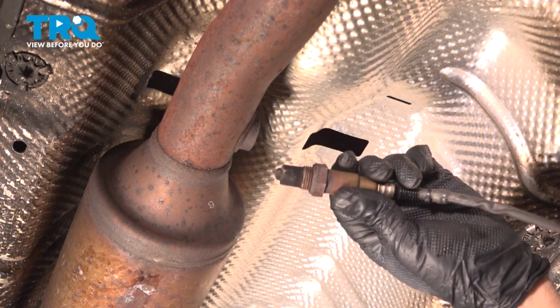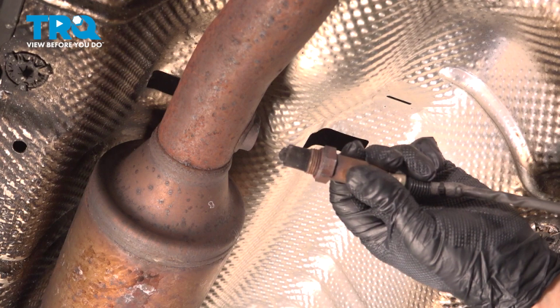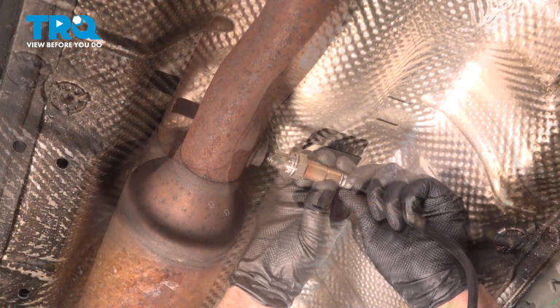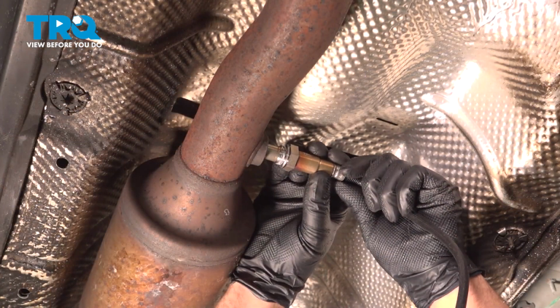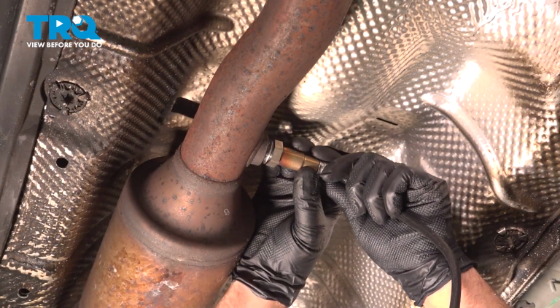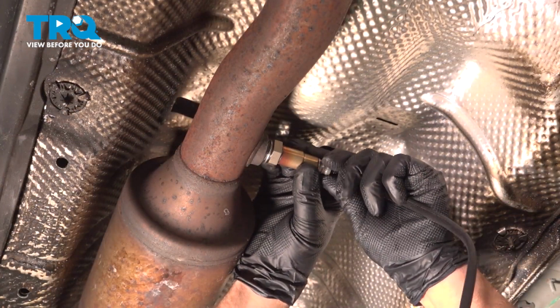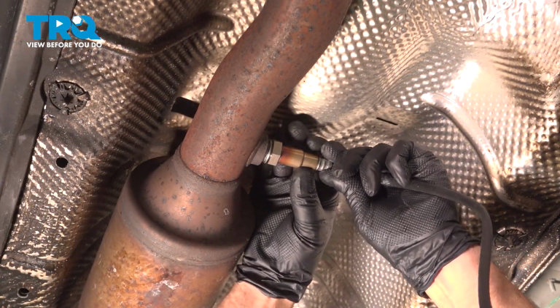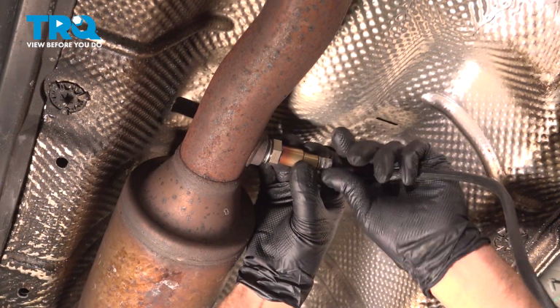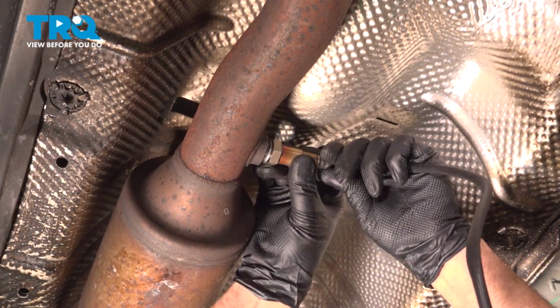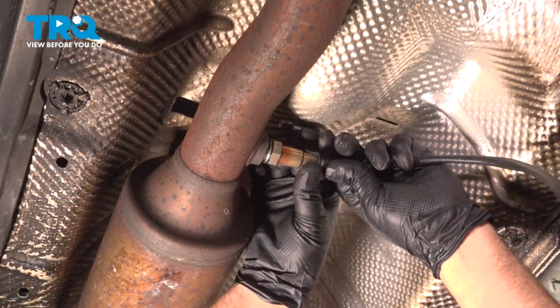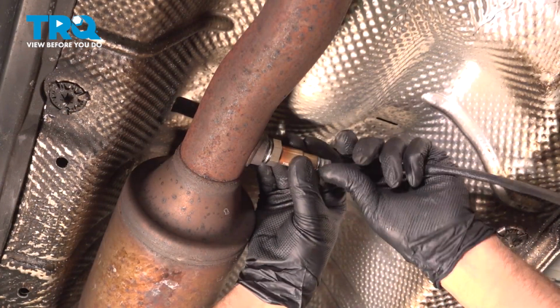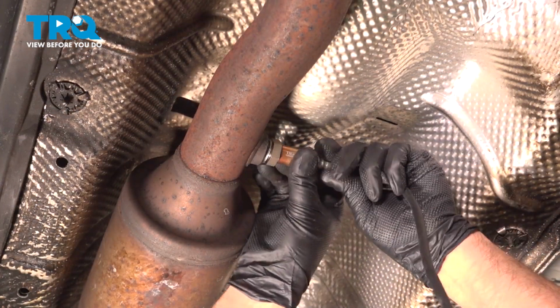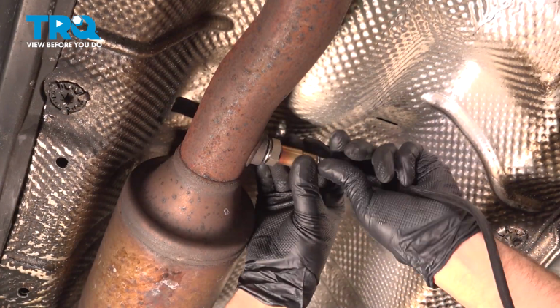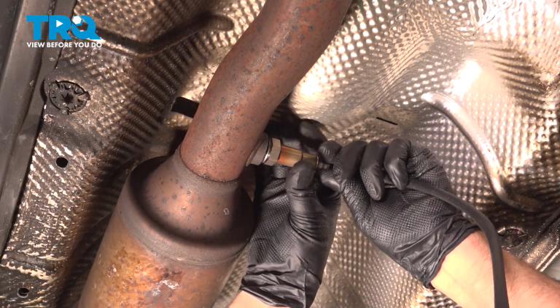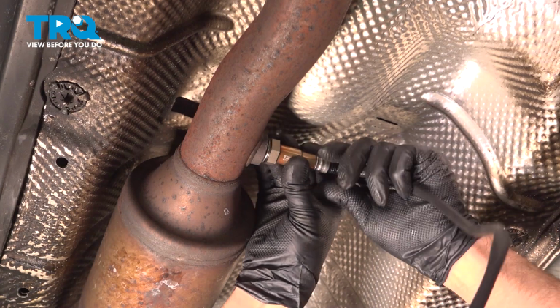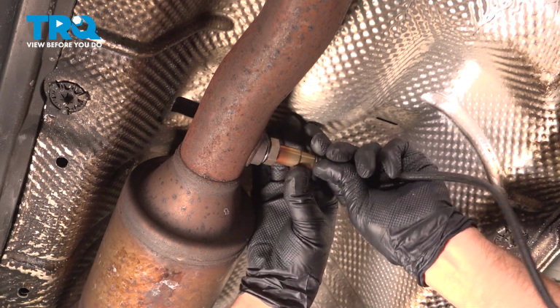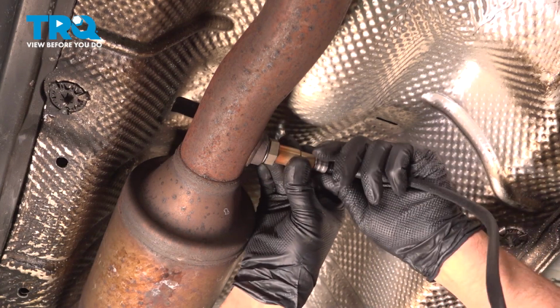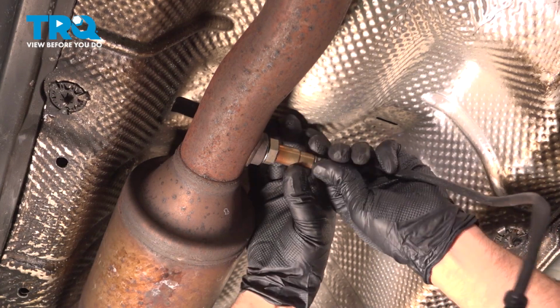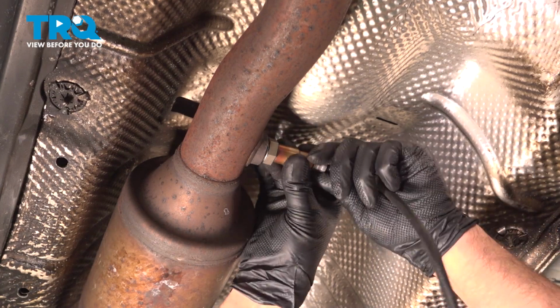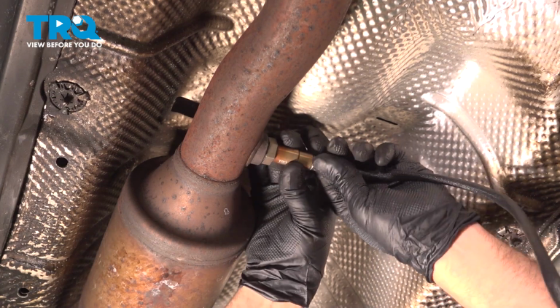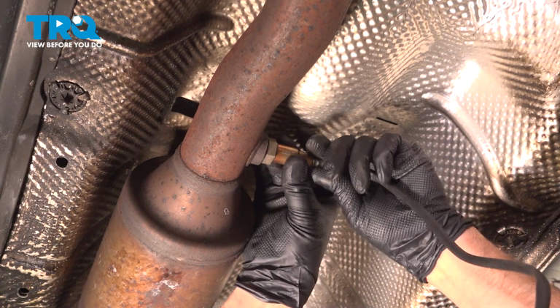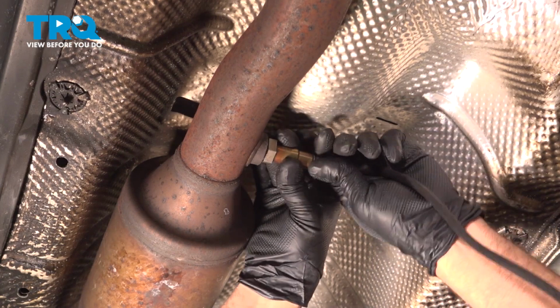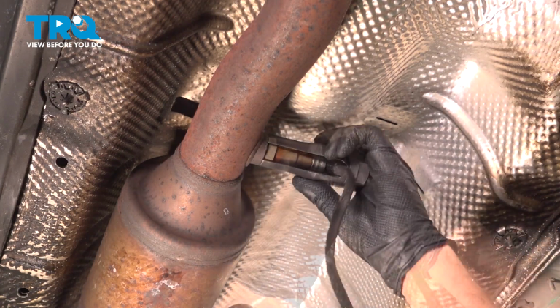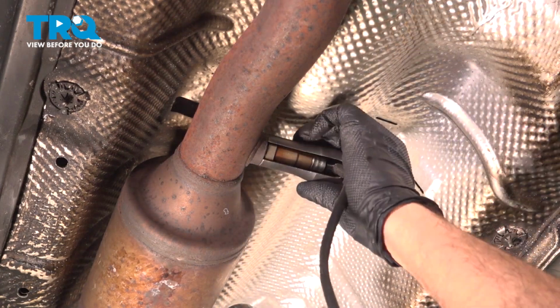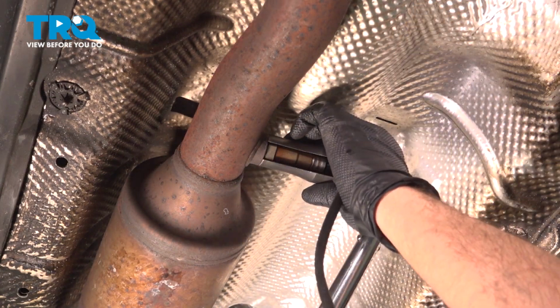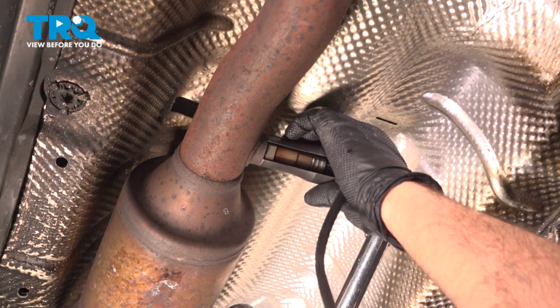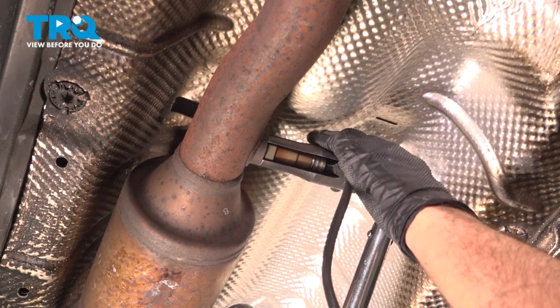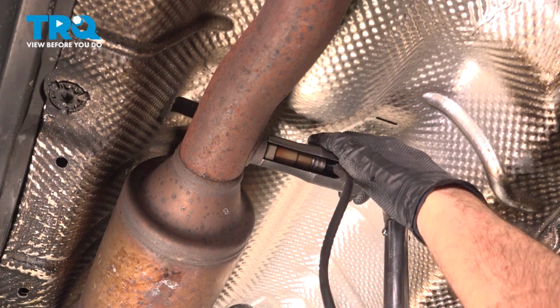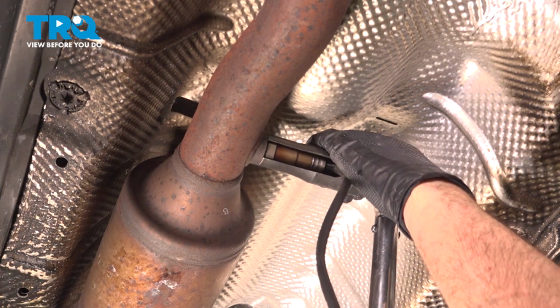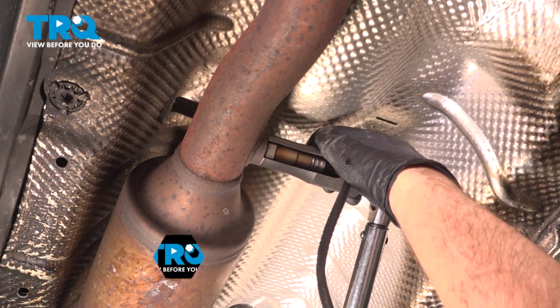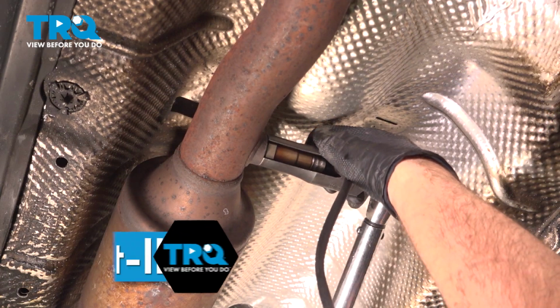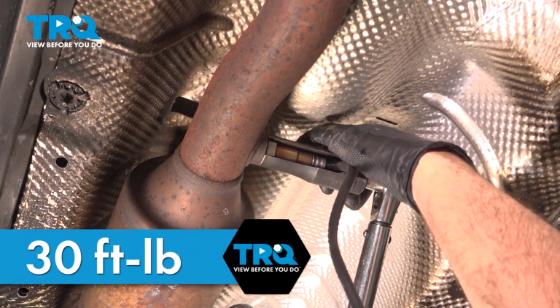There it is. Slide the O2 sensor in place and get it started by hand. Now we're going to torque this O2 sensor to 30 foot-pounds.